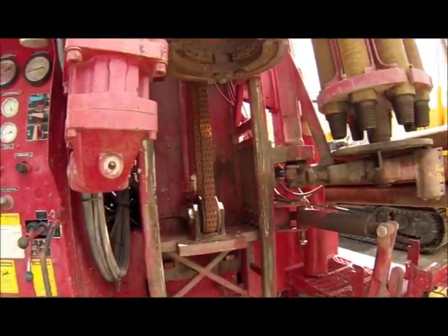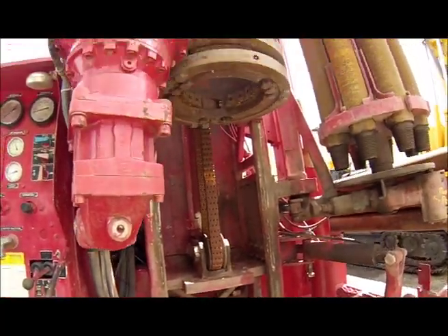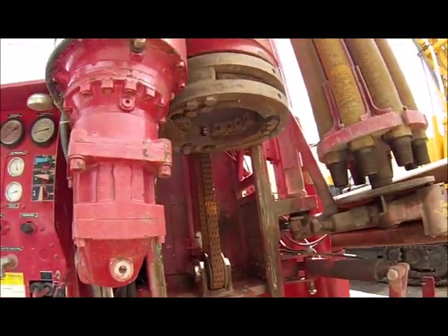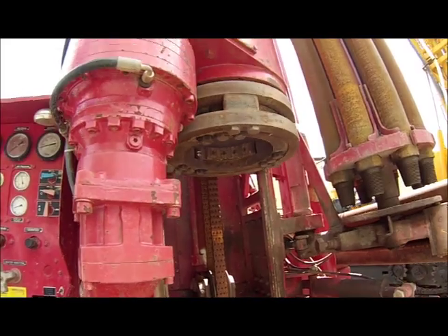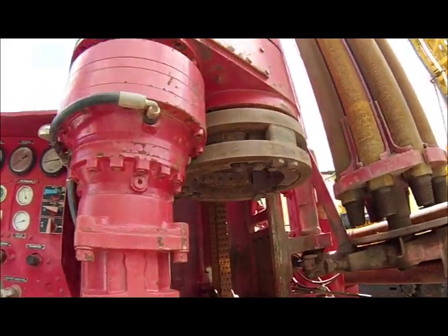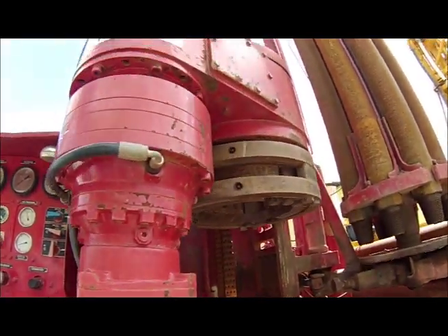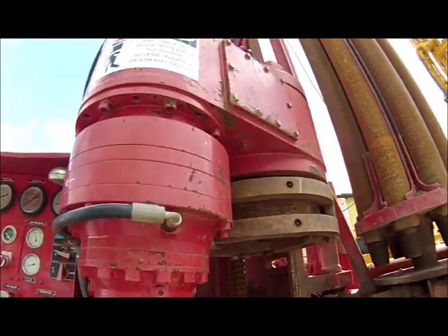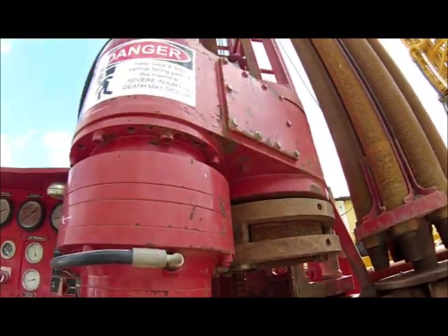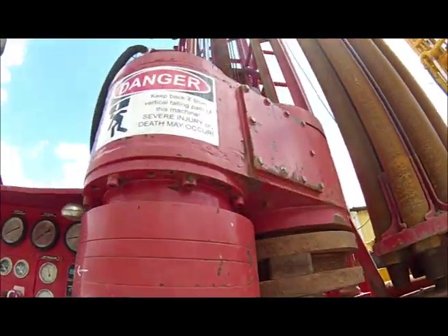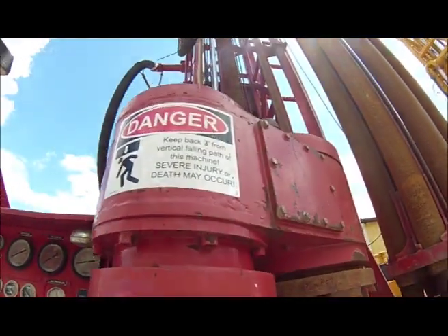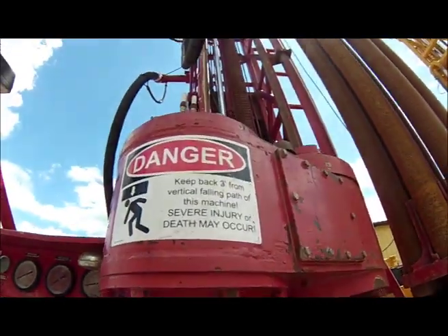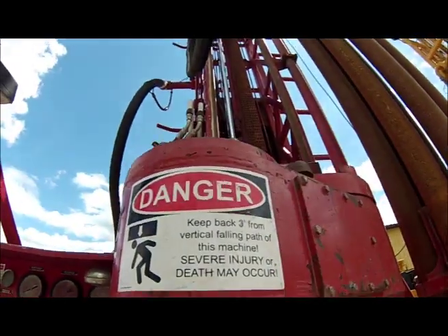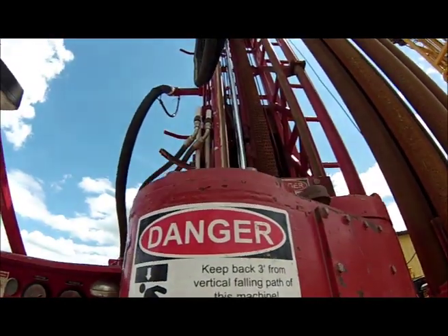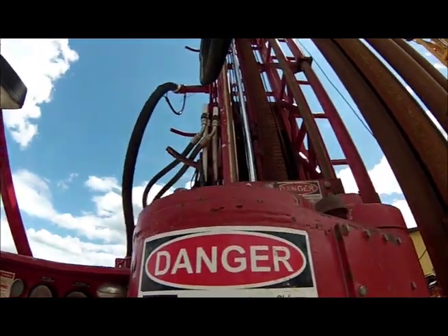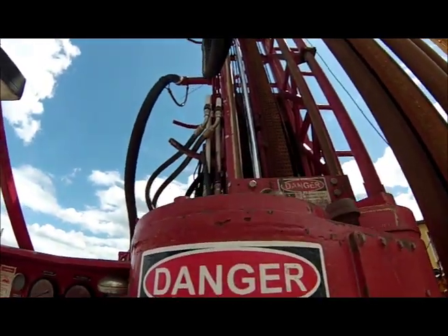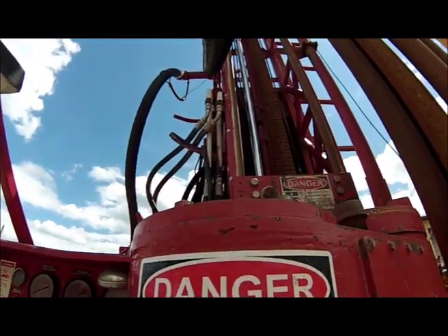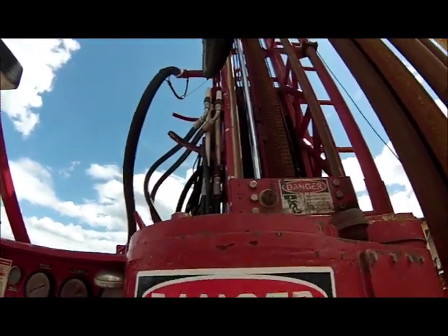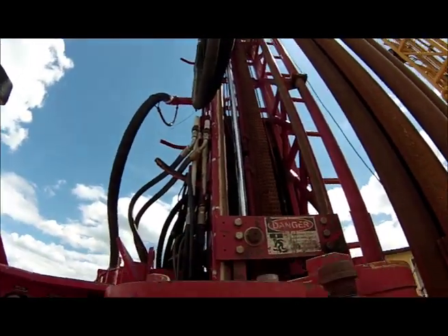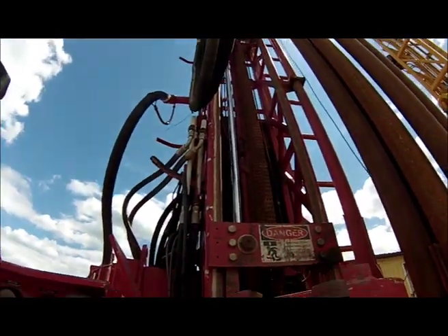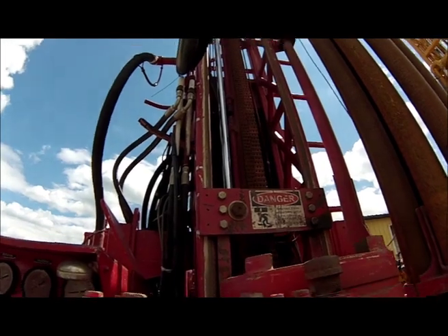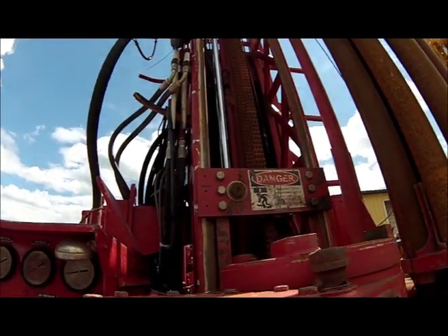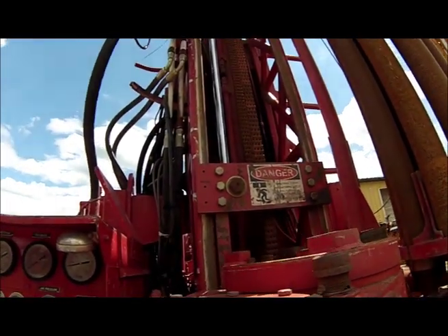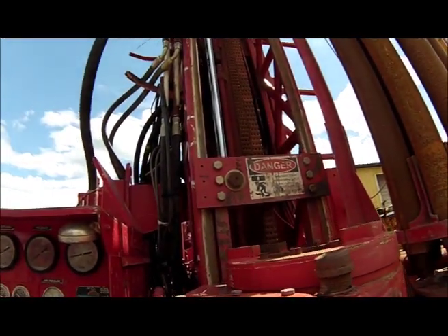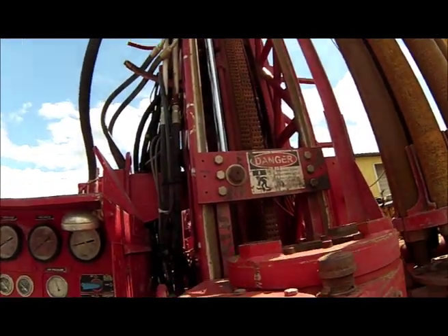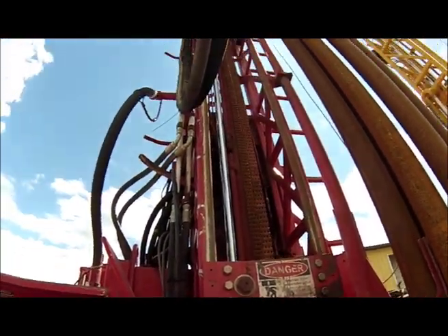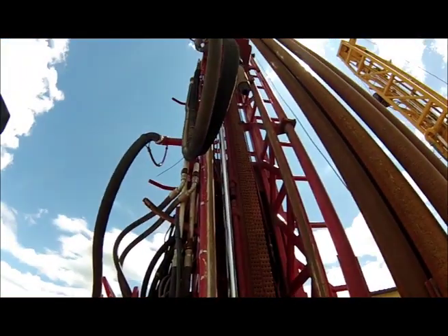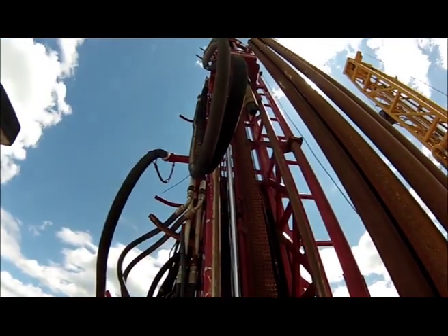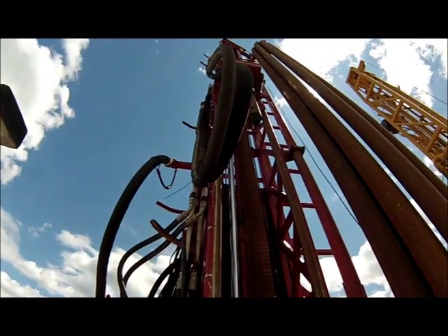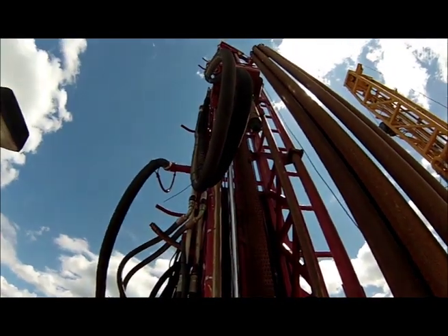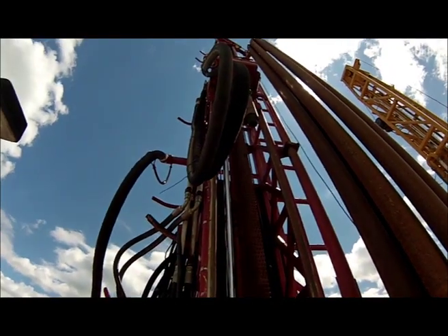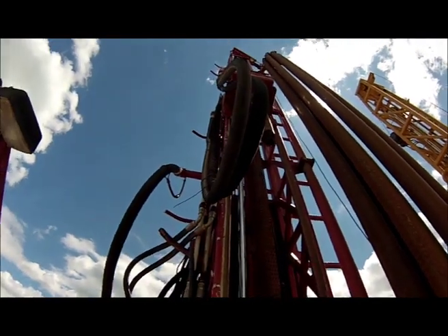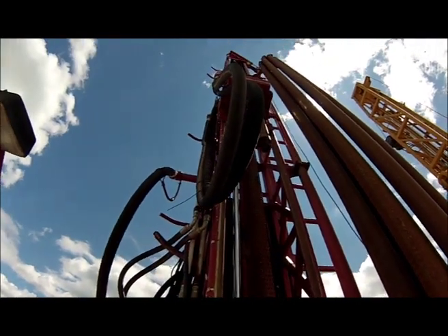In this video I have everything running — both rotaries and both crowd systems. There is plenty of oil to do both. This is a SRAM model 450.